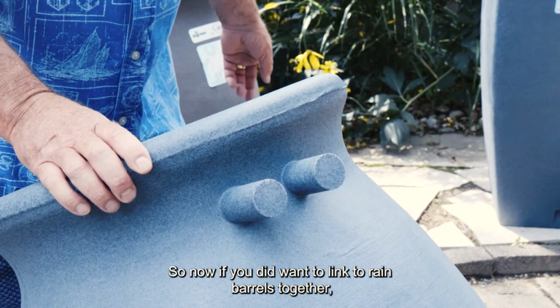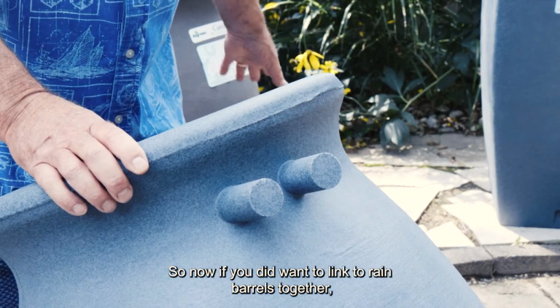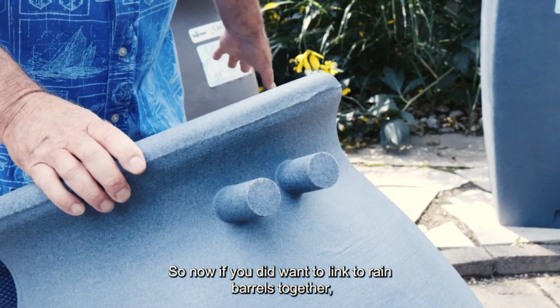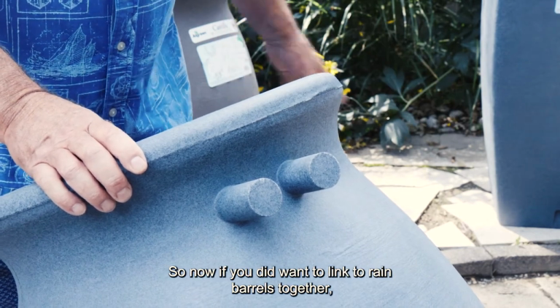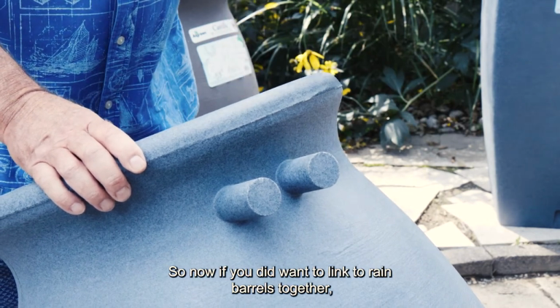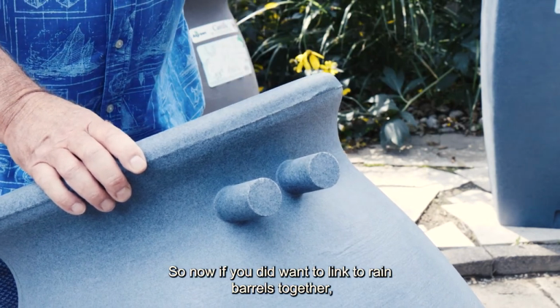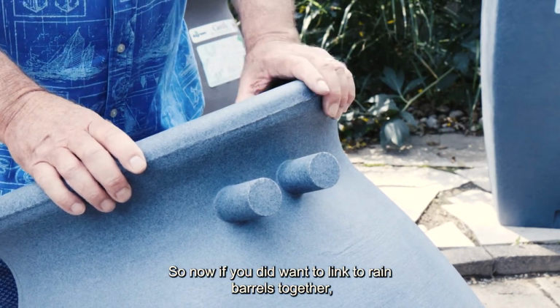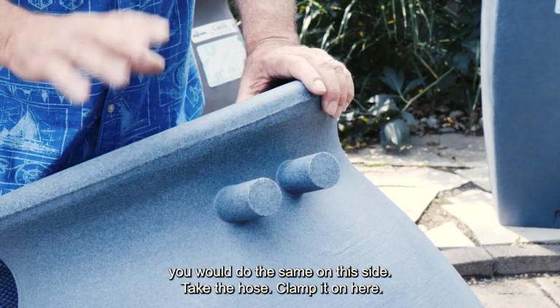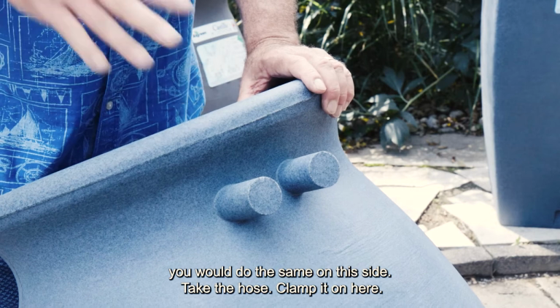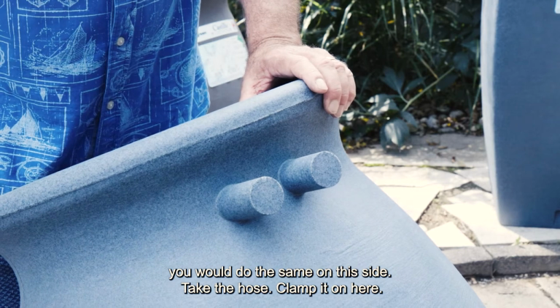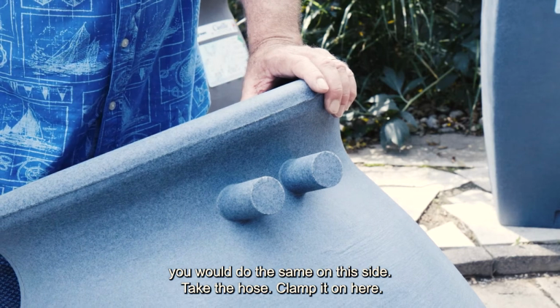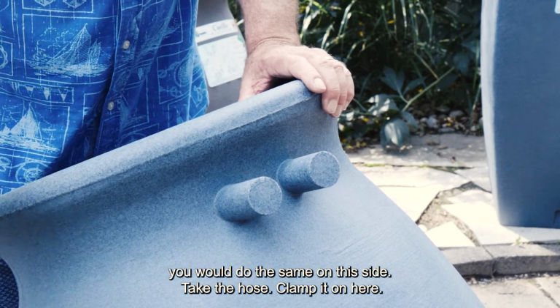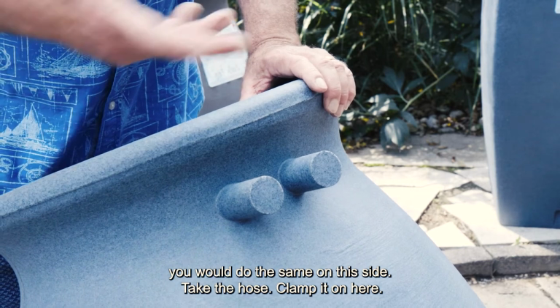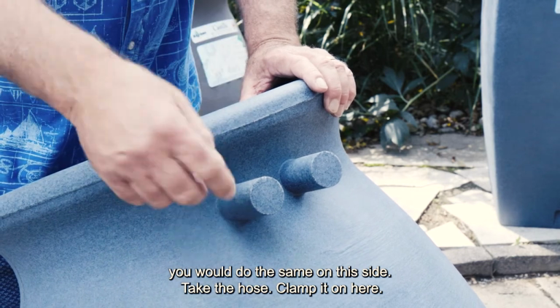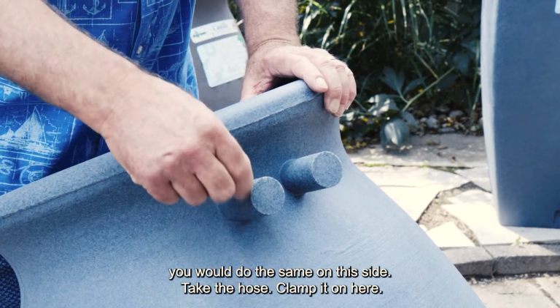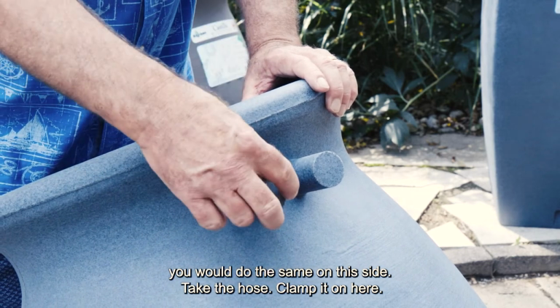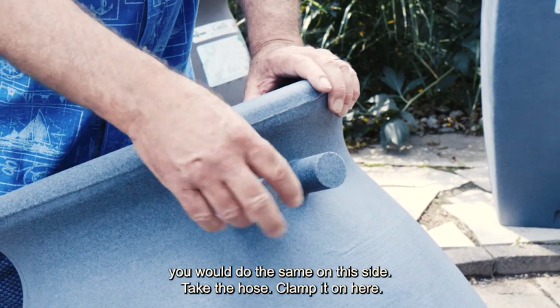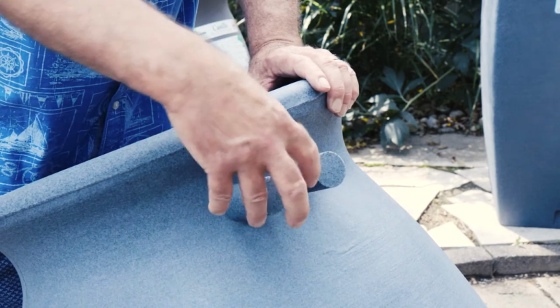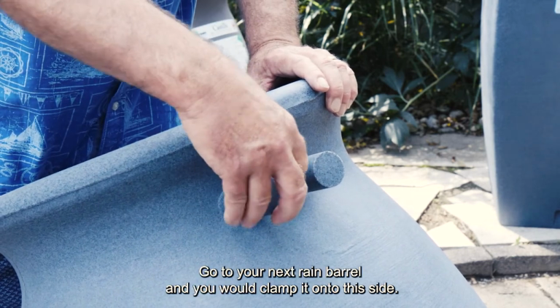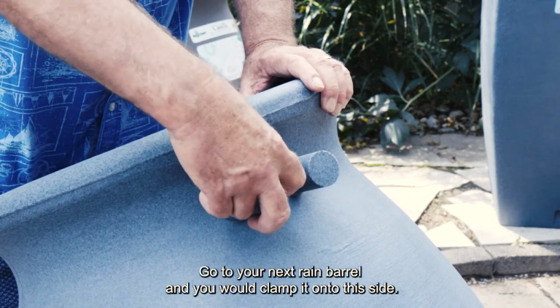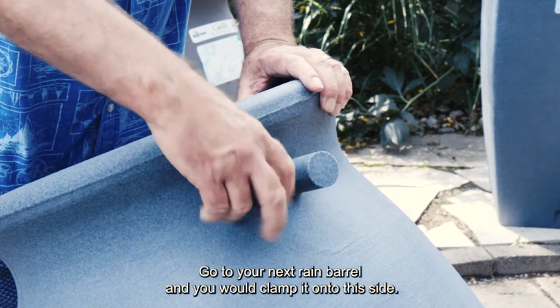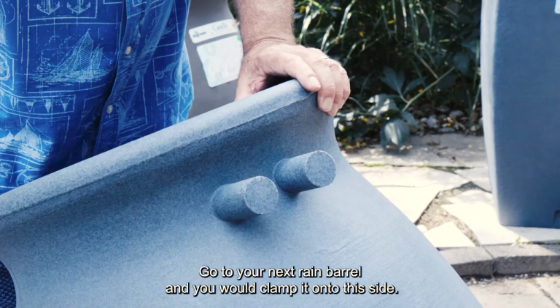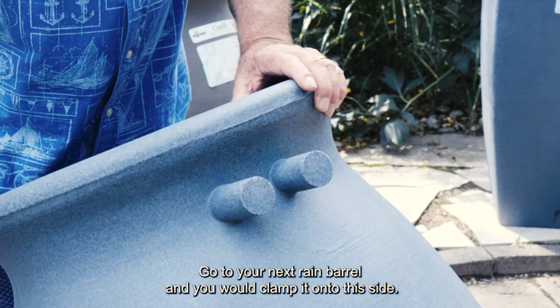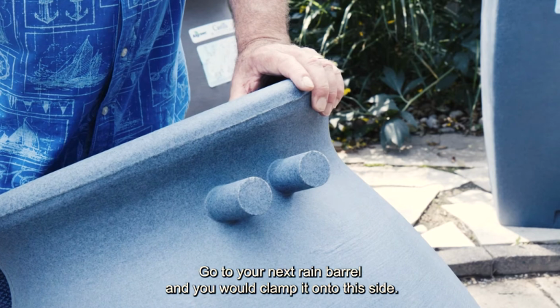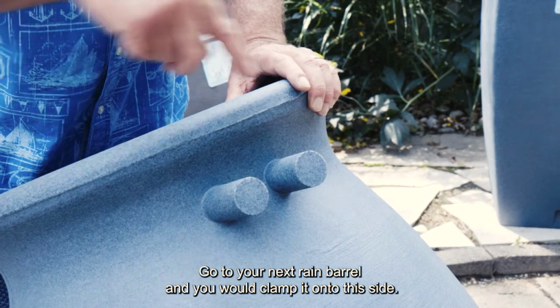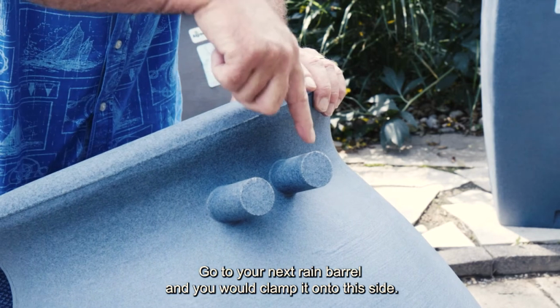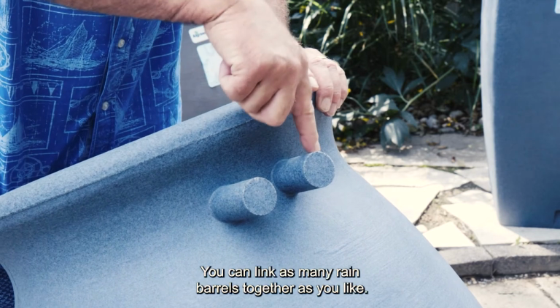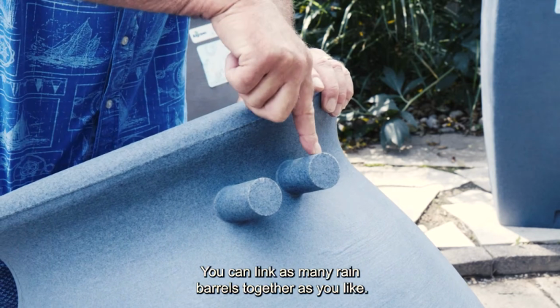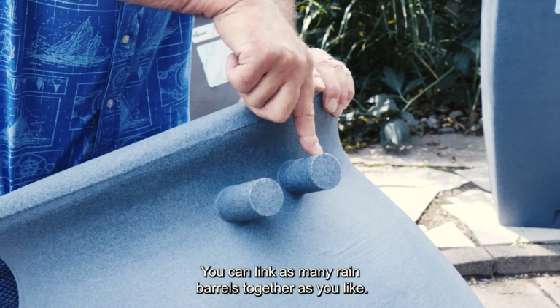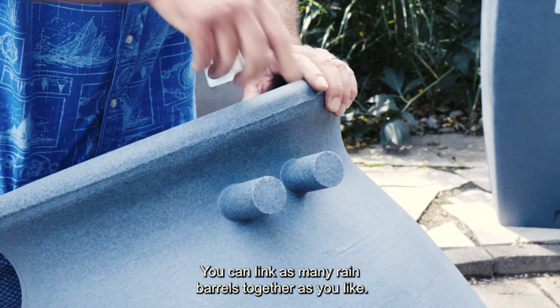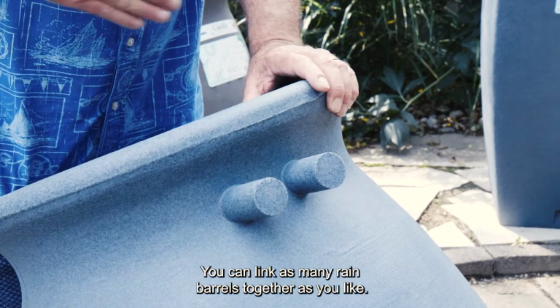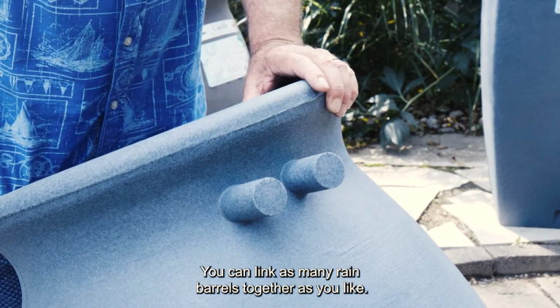If you want to link two rain barrels together, you would do the same on this side — take the hose, clamp it on here, go to your next rain barrel and clamp it onto that side. You can link as many rain barrels together as you like.